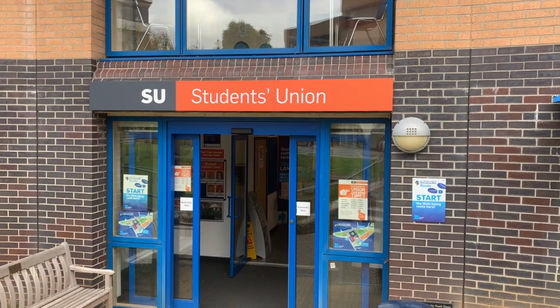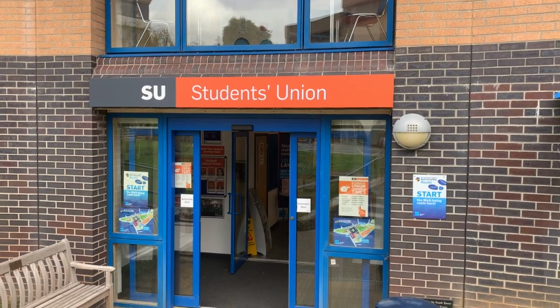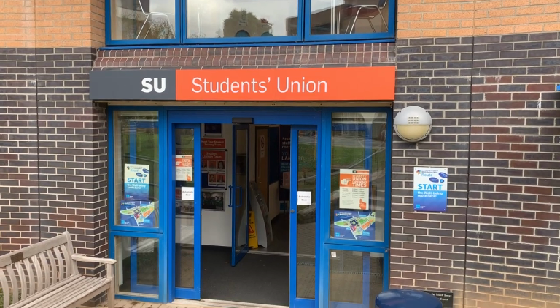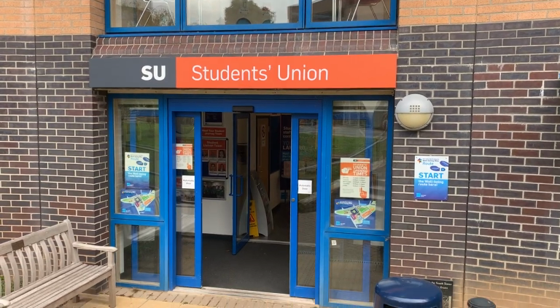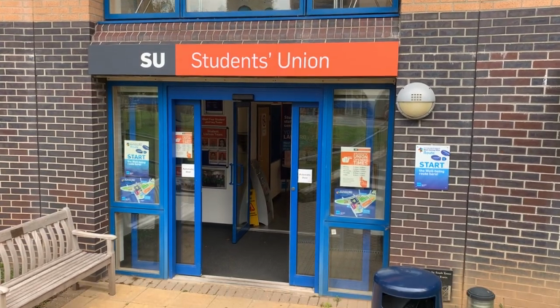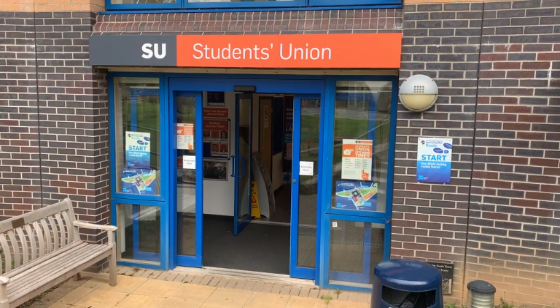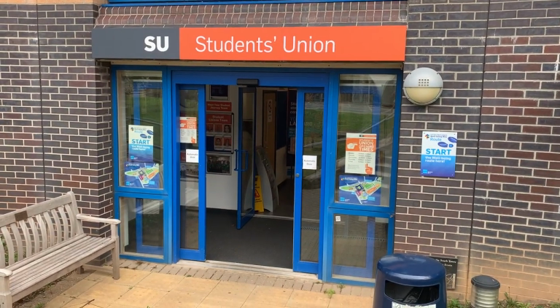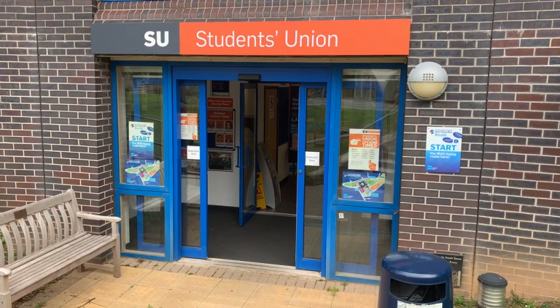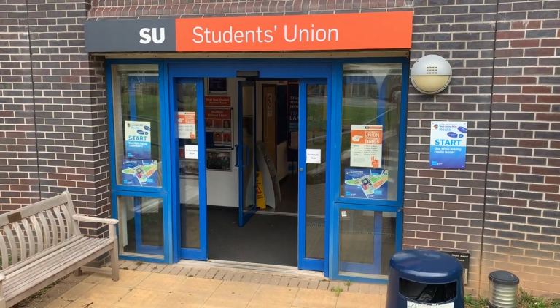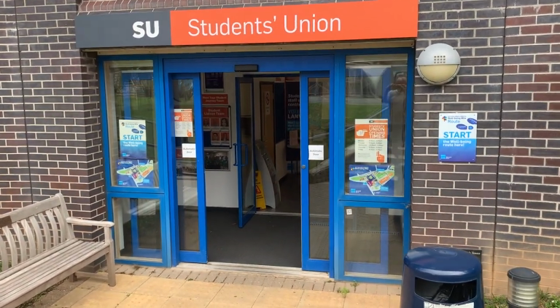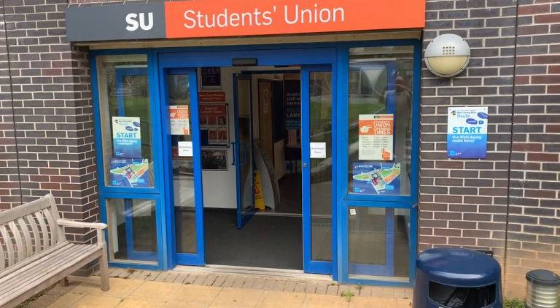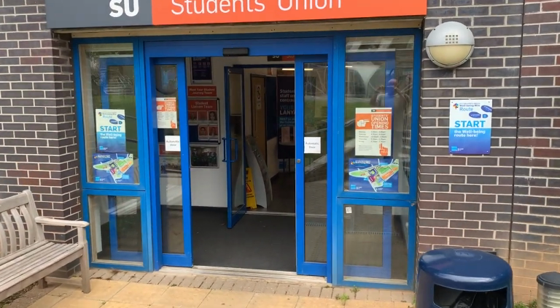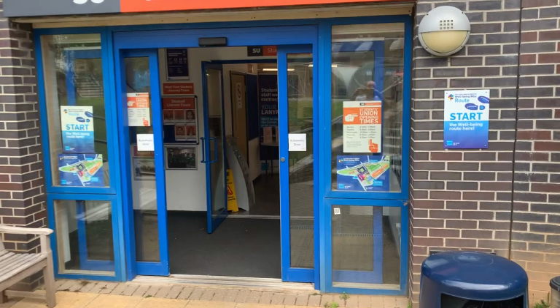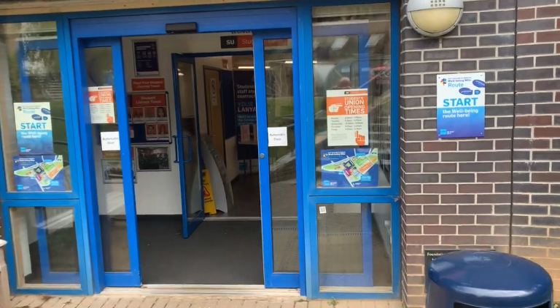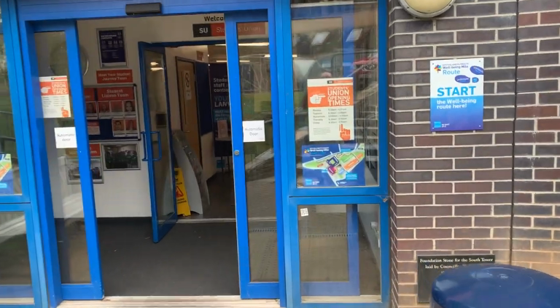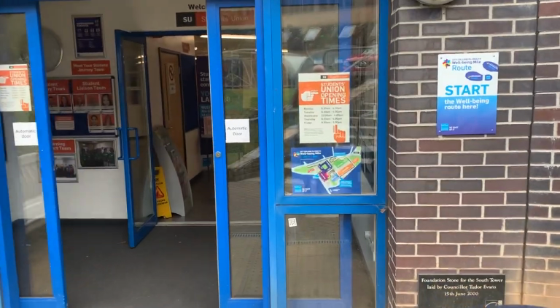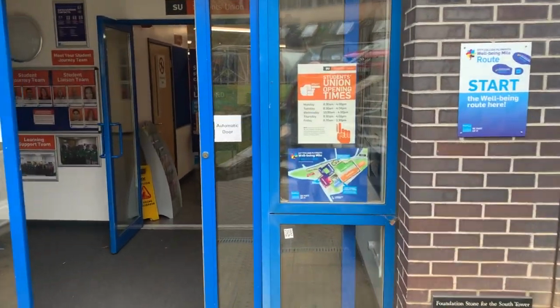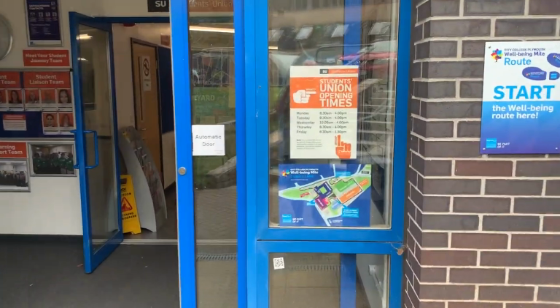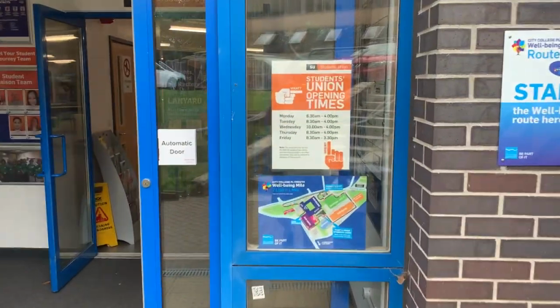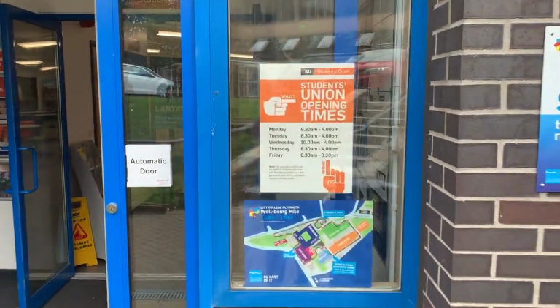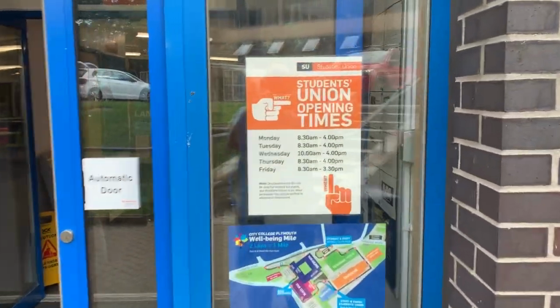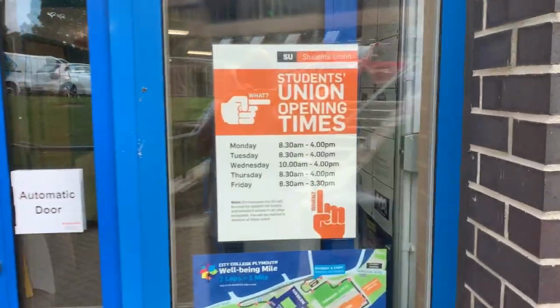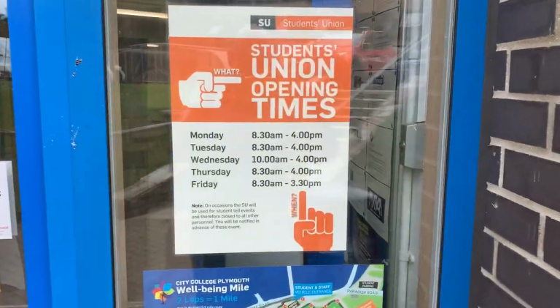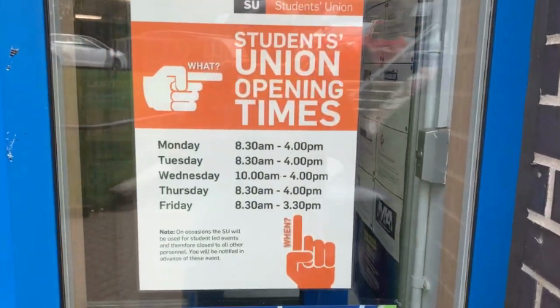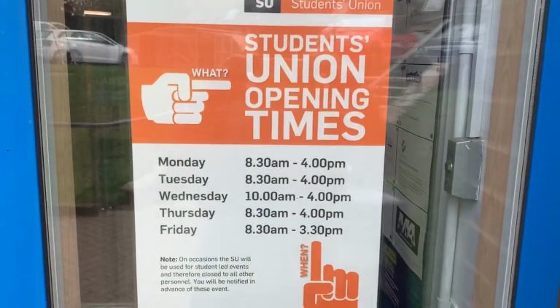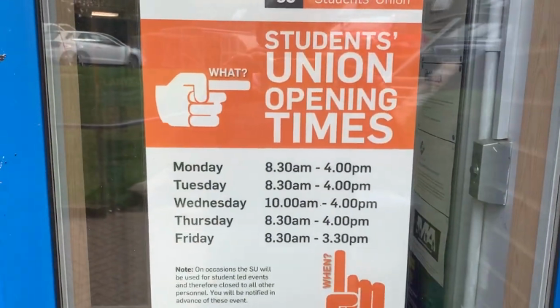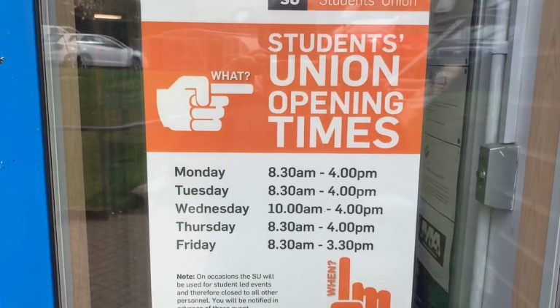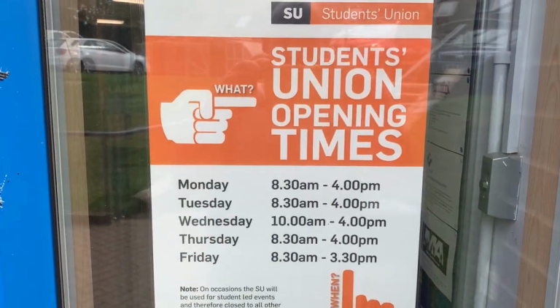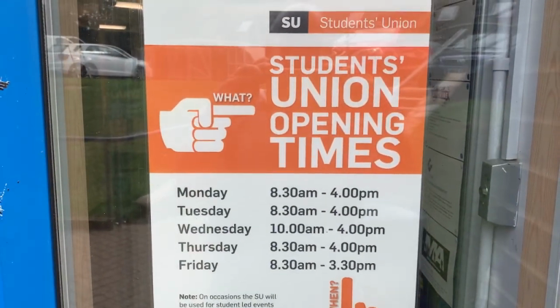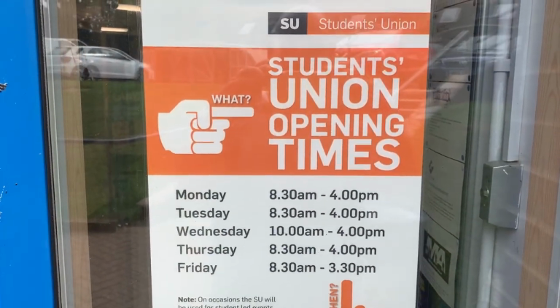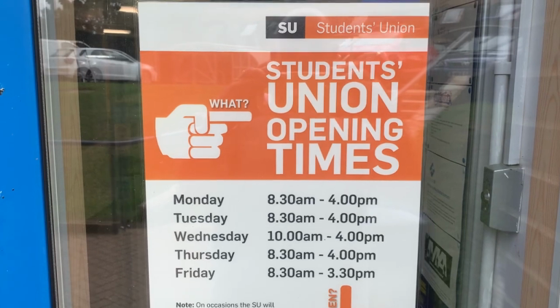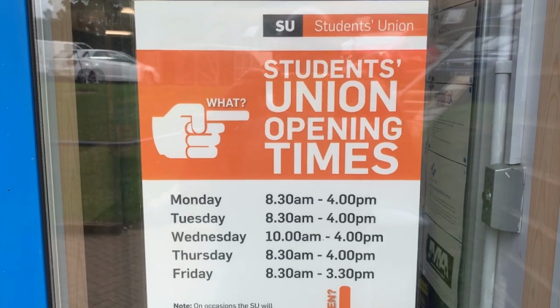This is the Students' Union, open daily, Monday to Friday.